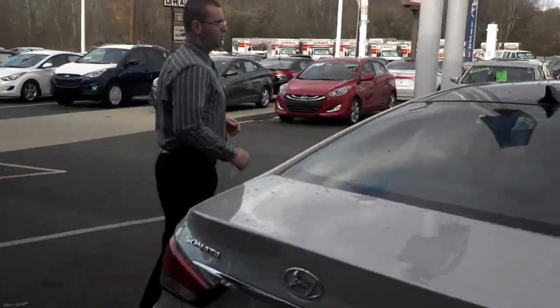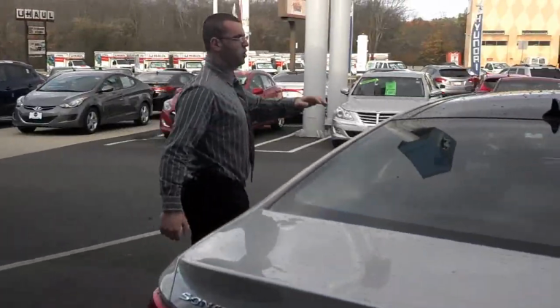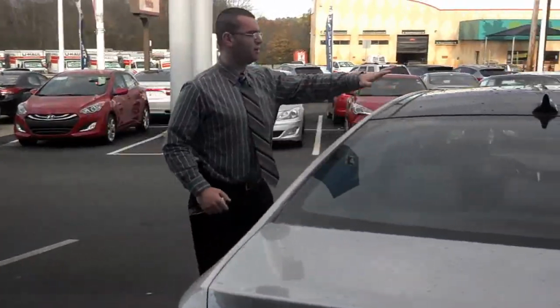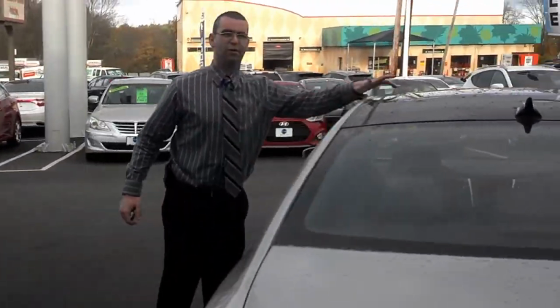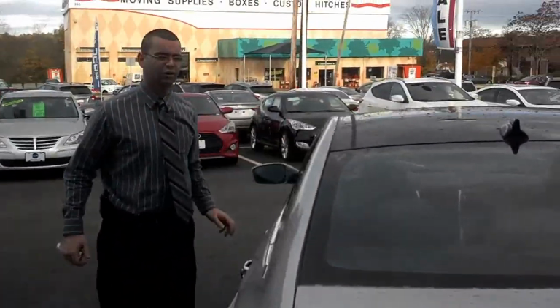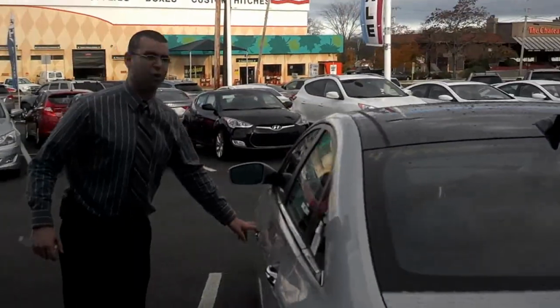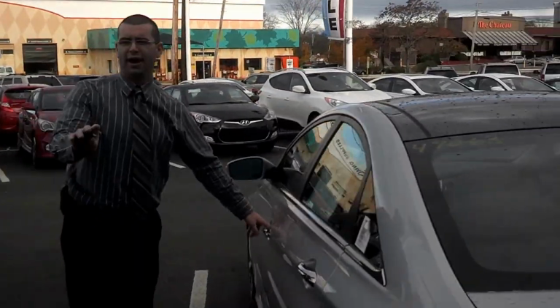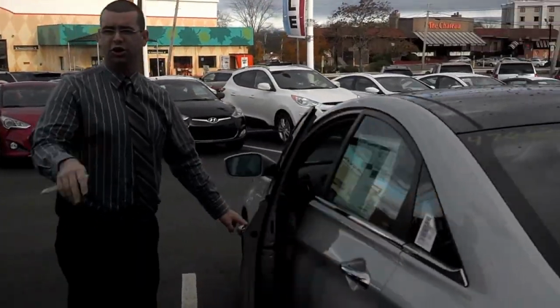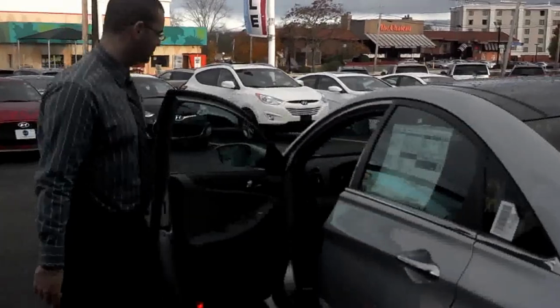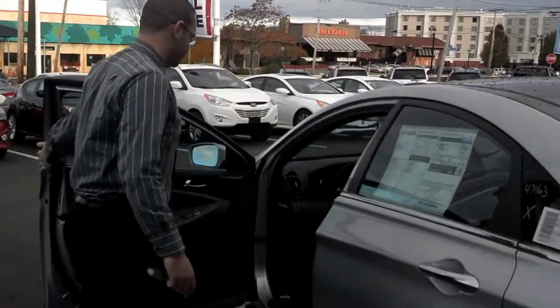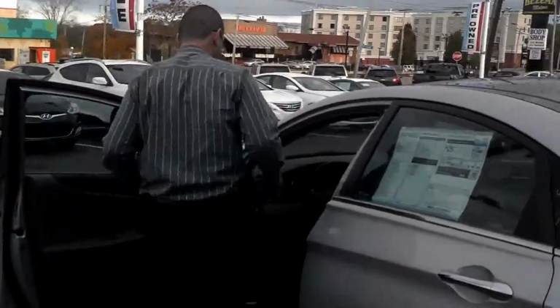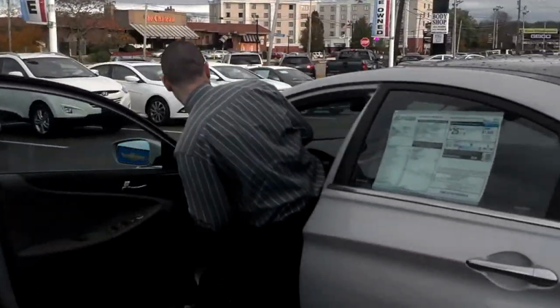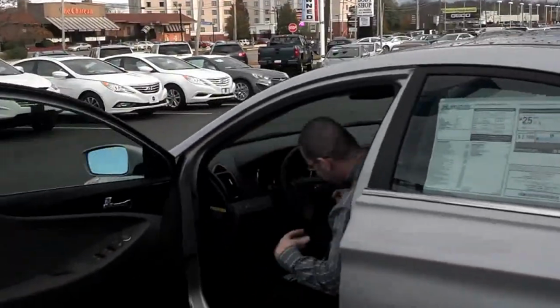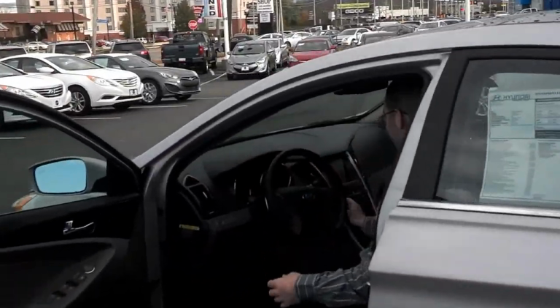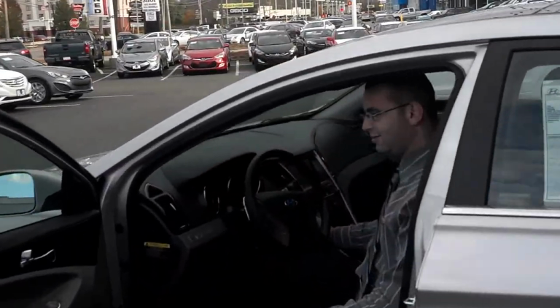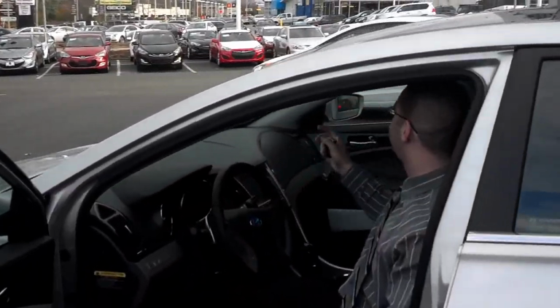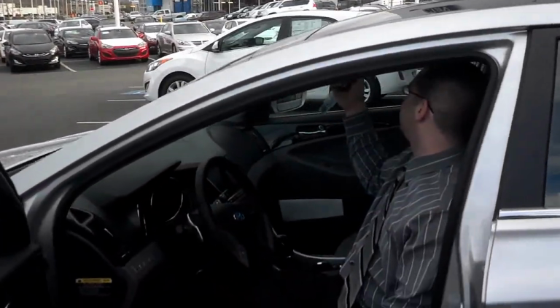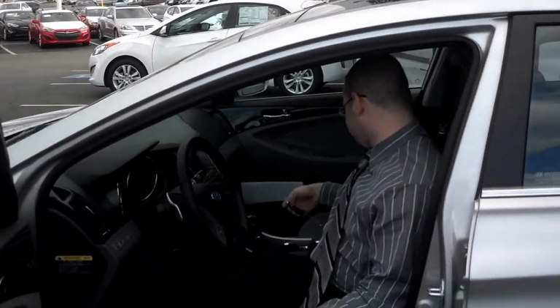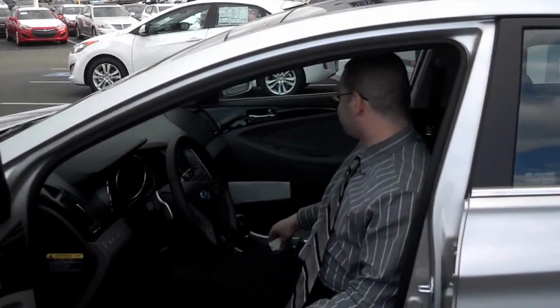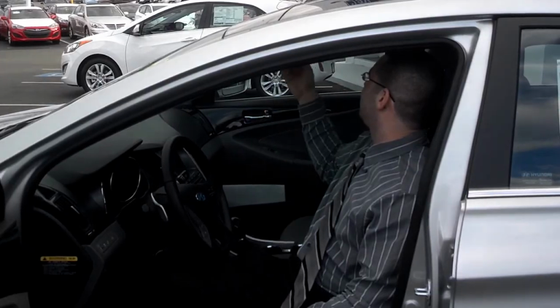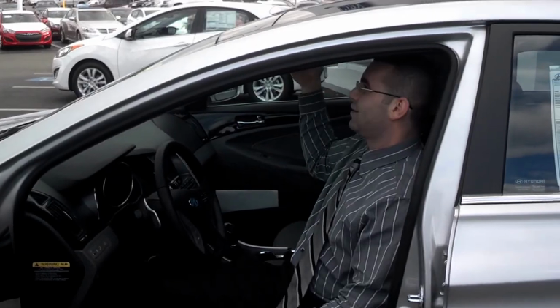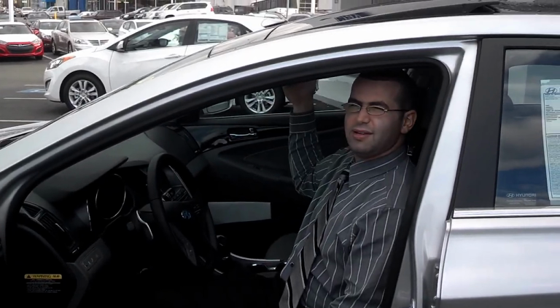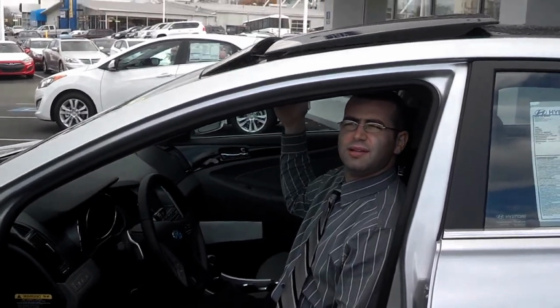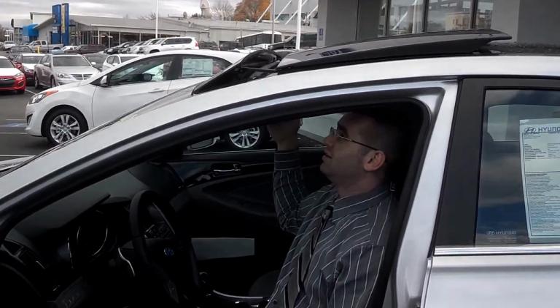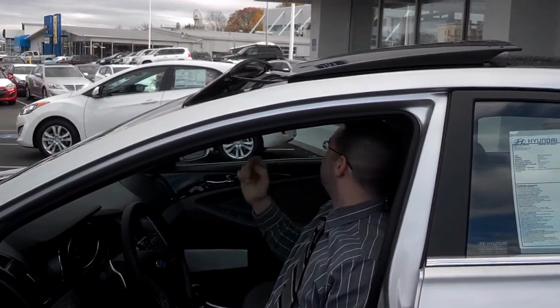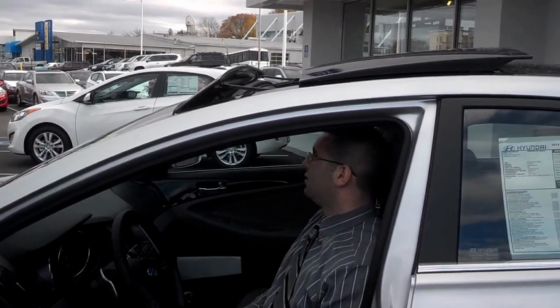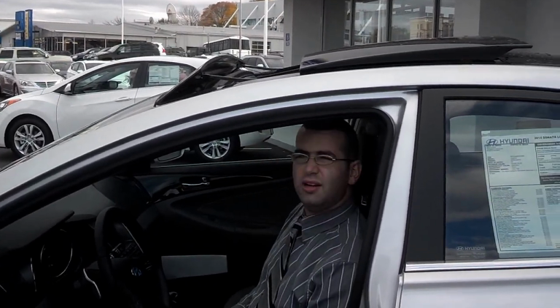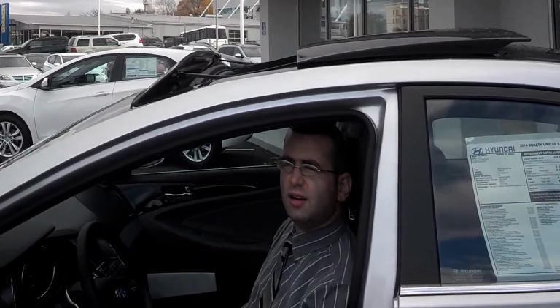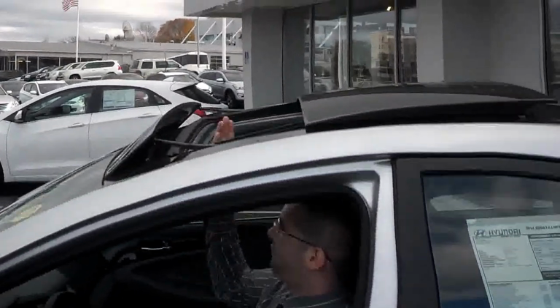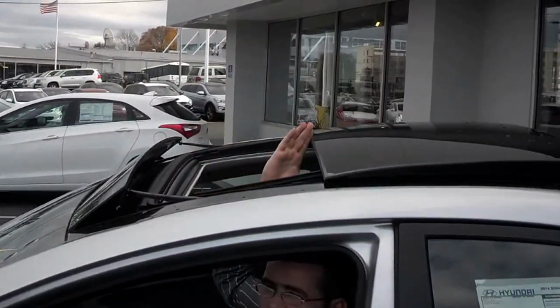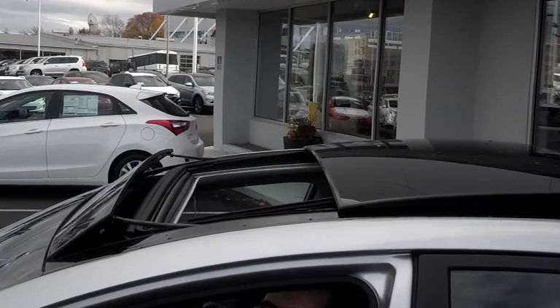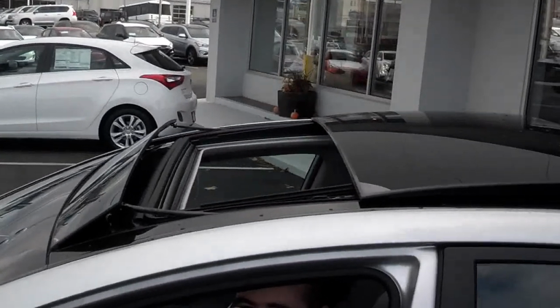I want to show you the panoramic sunroof as well — I'm going to open it up to show you. Only the front opens up; the back stays closed.